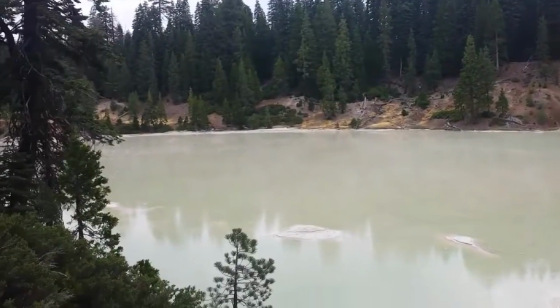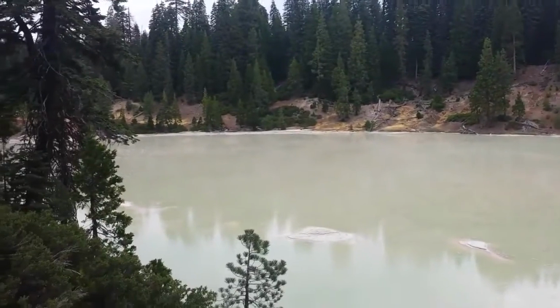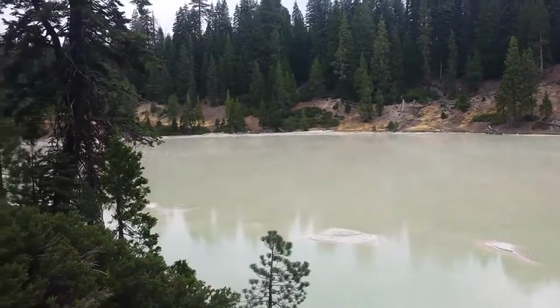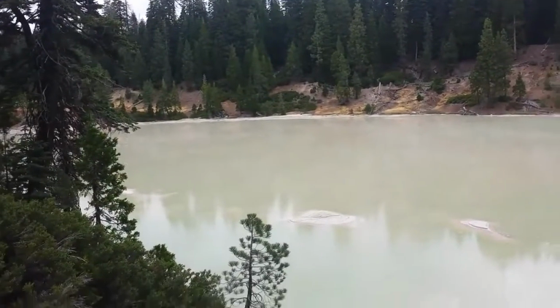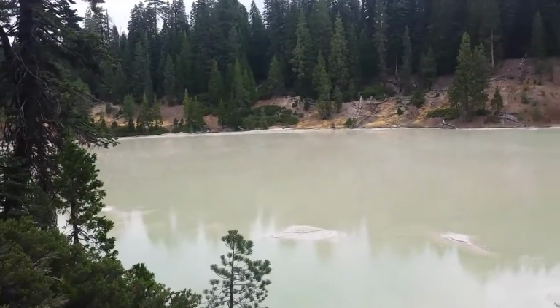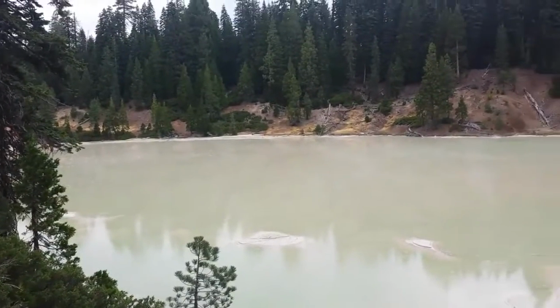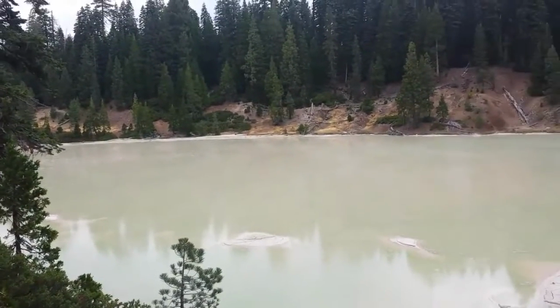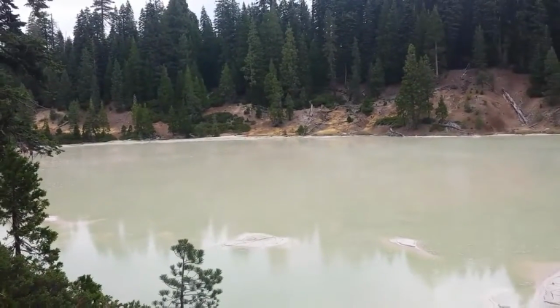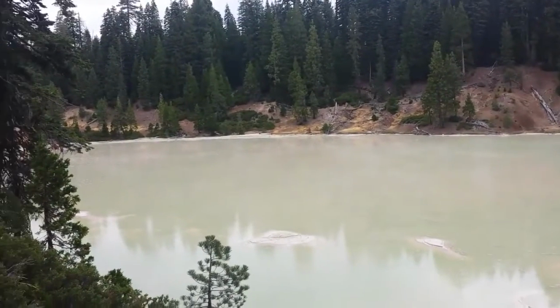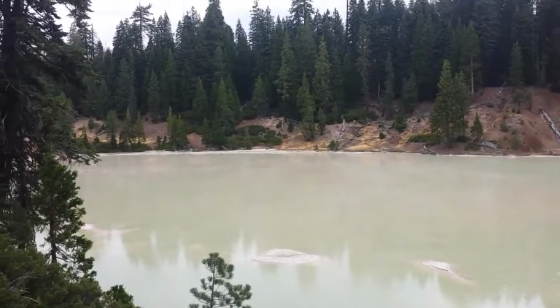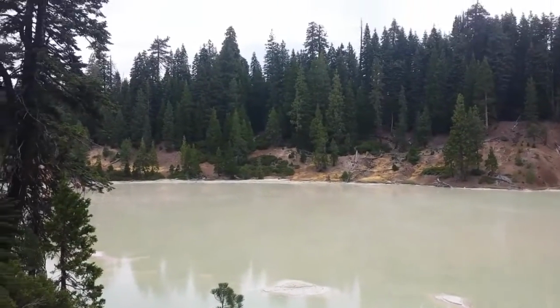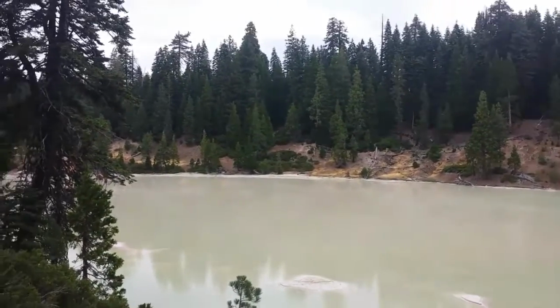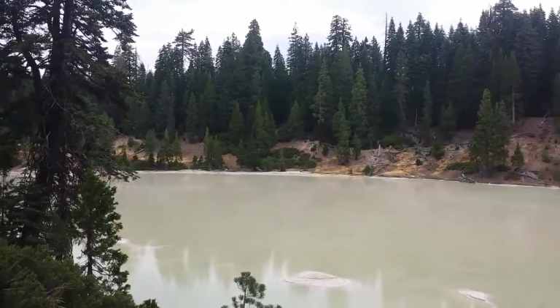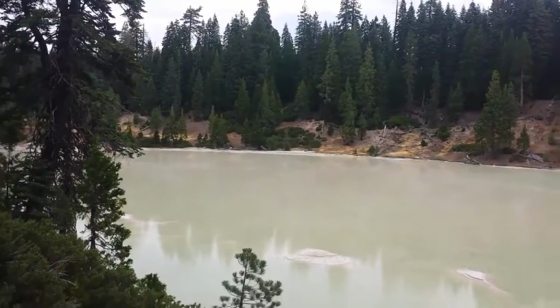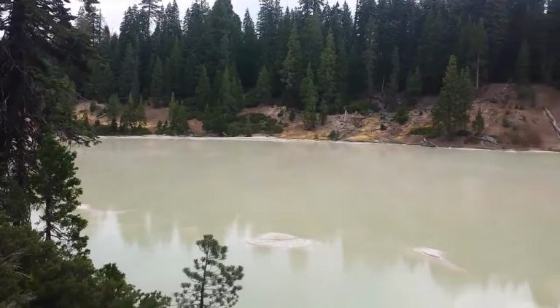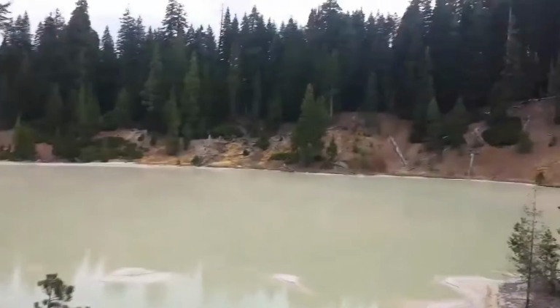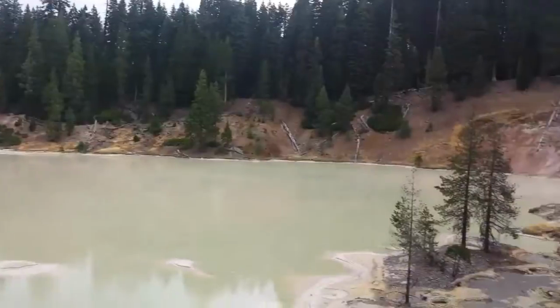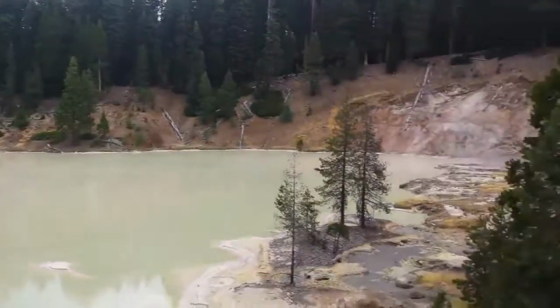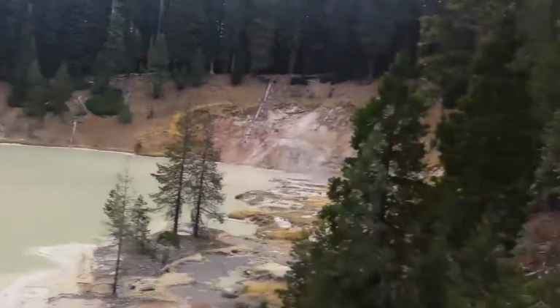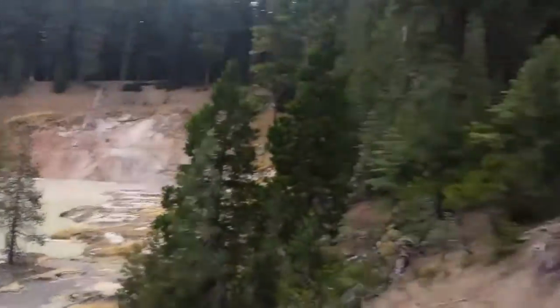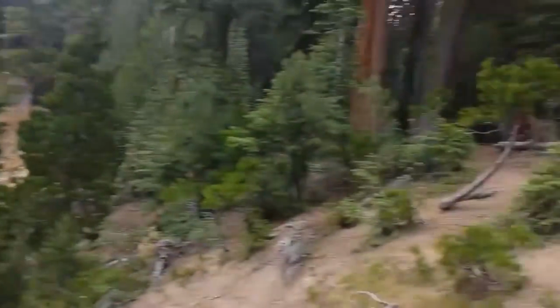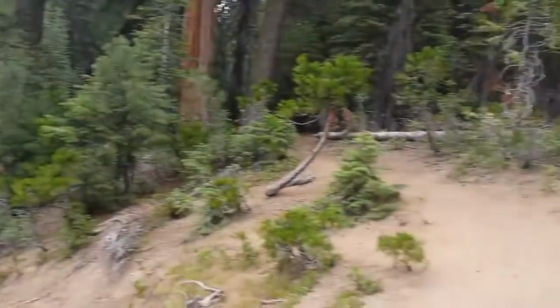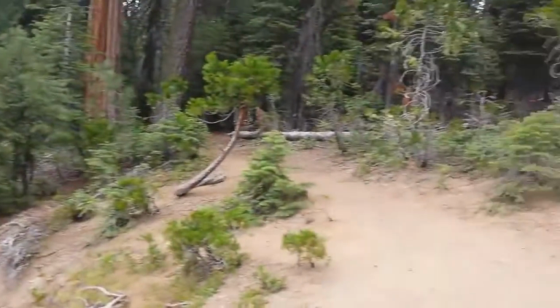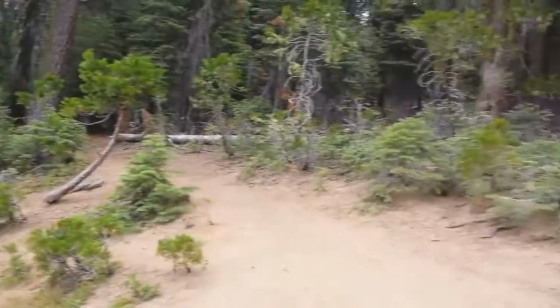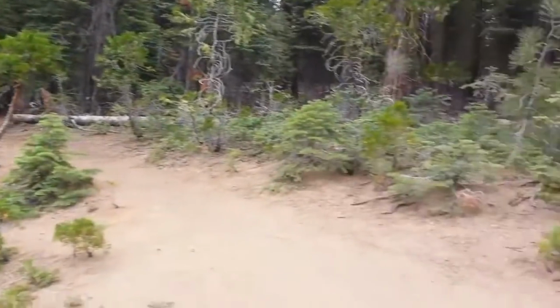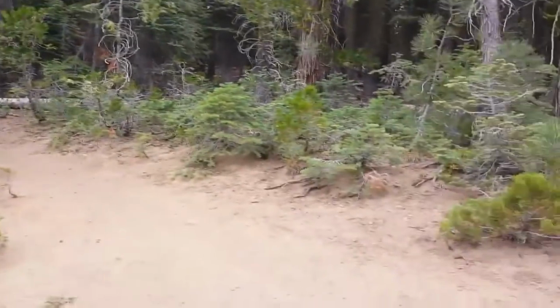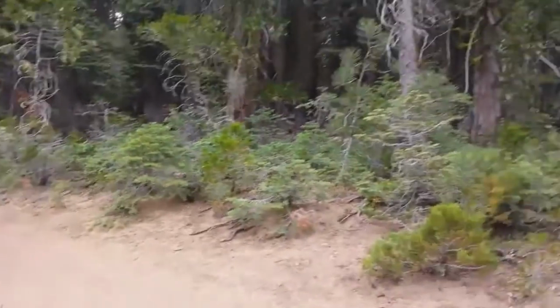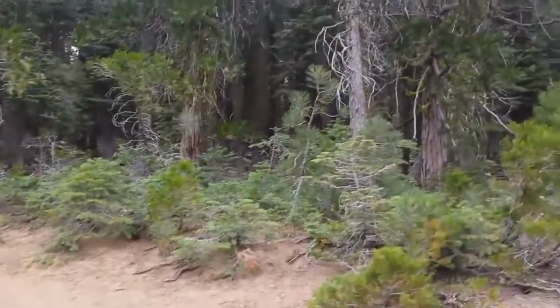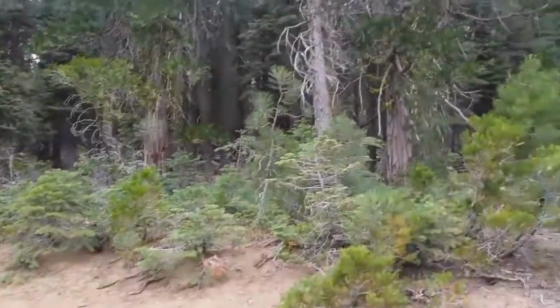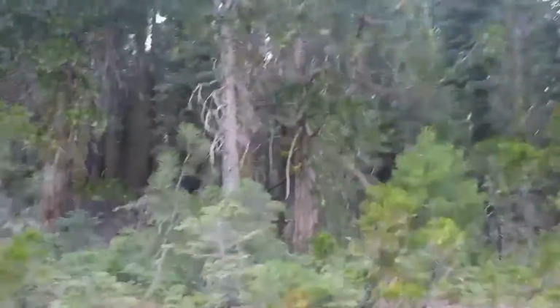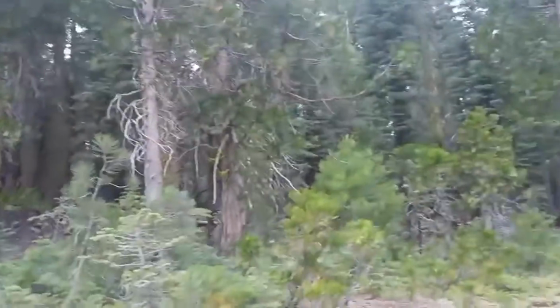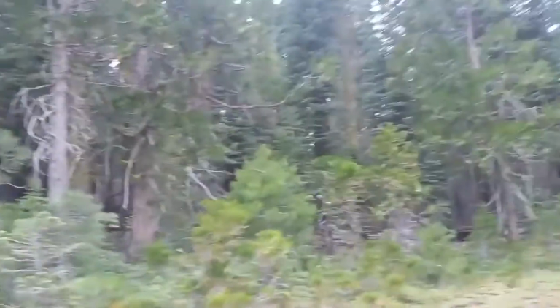I thought it would smell more sulfur-y, but it doesn't. And this is what it looks like behind me — just a total normal forest.